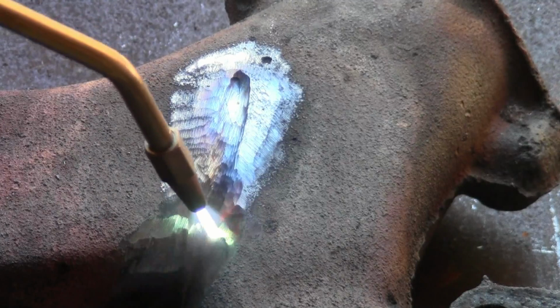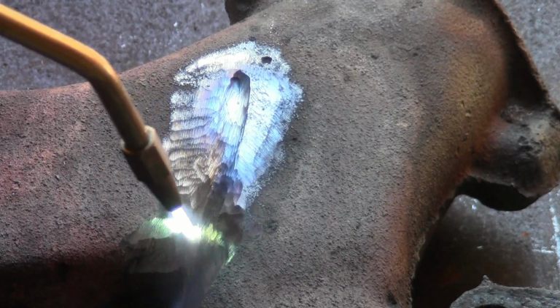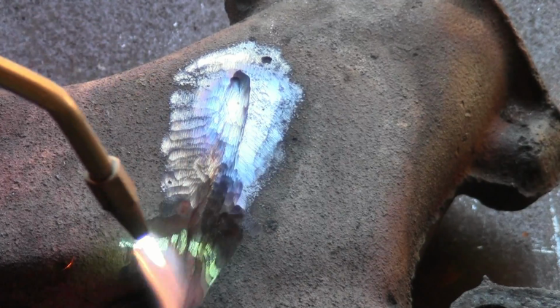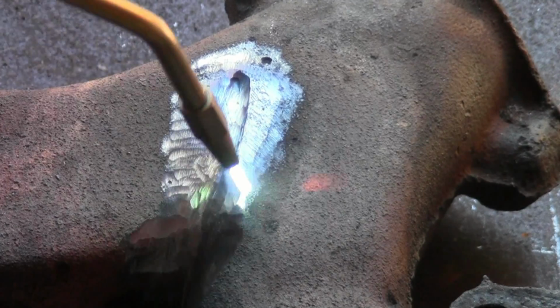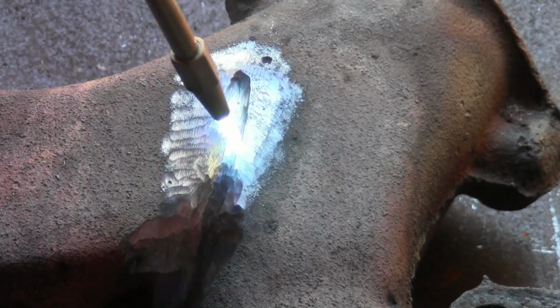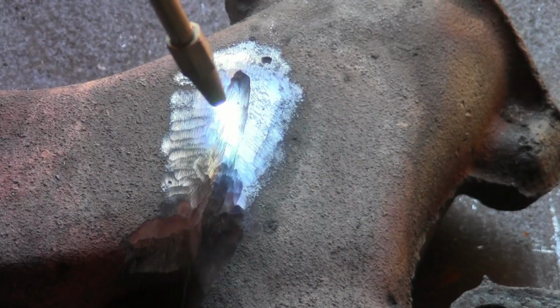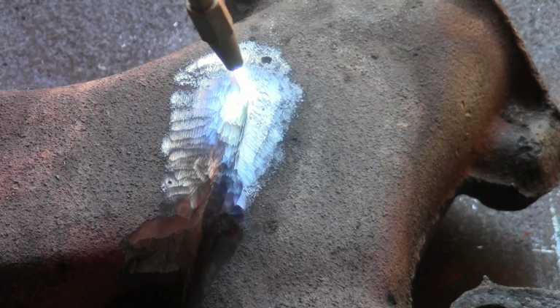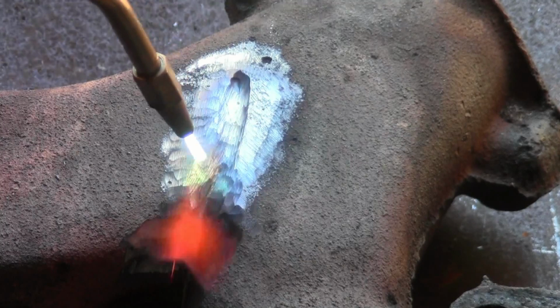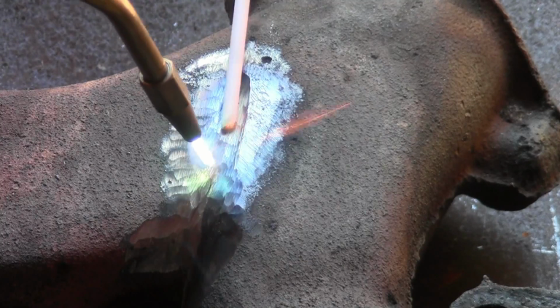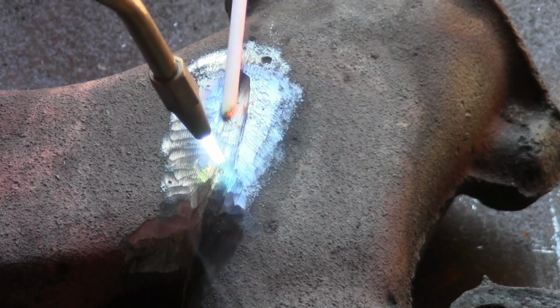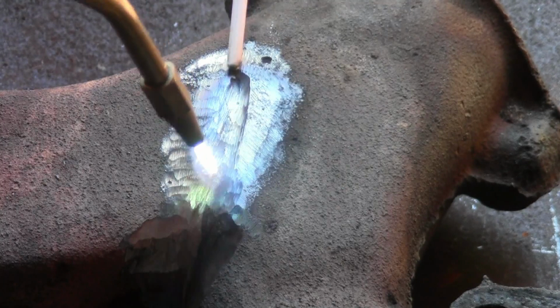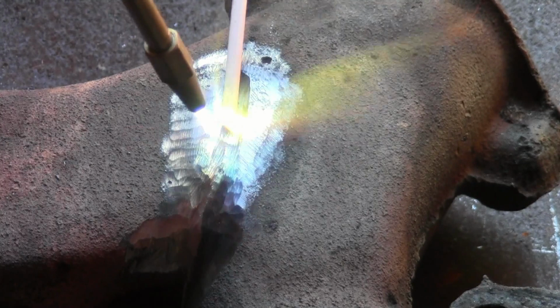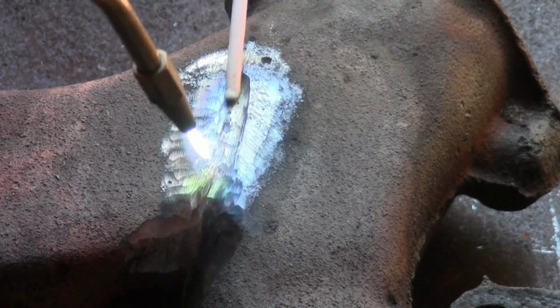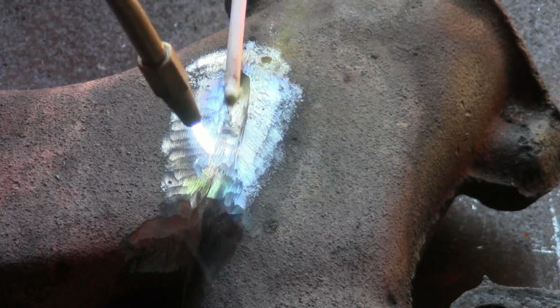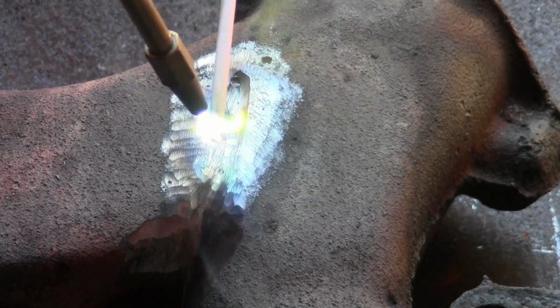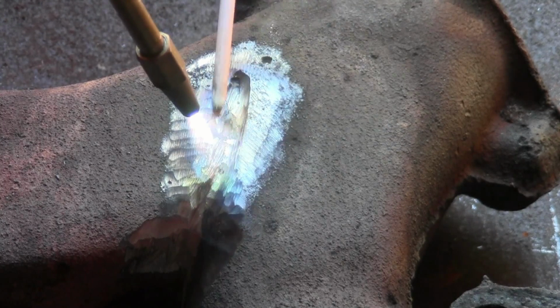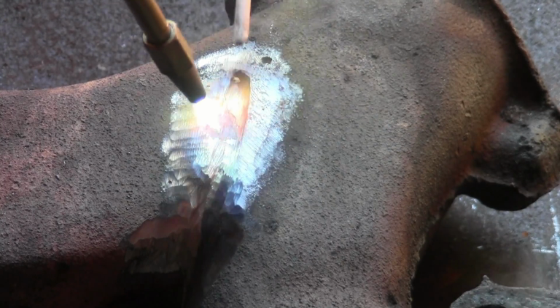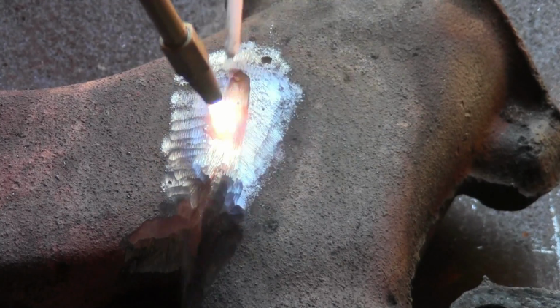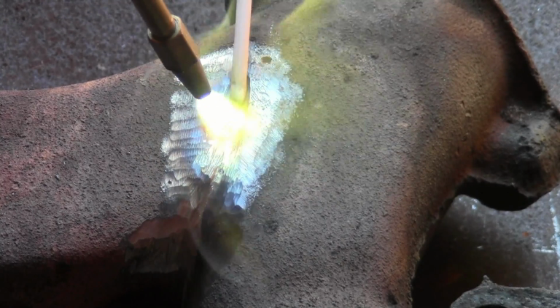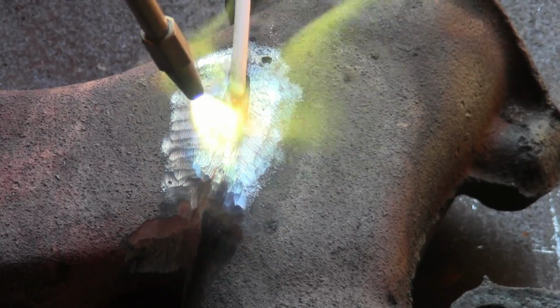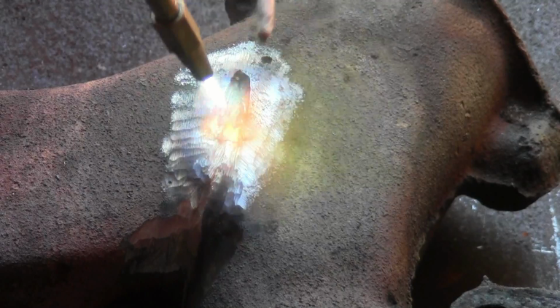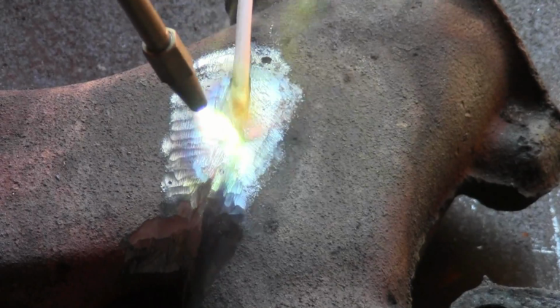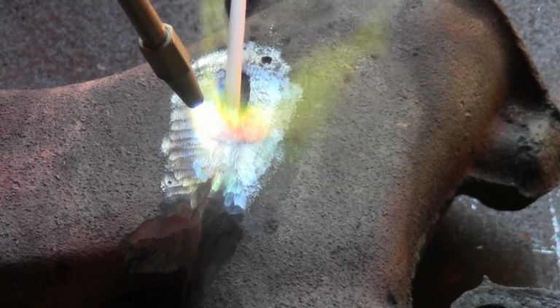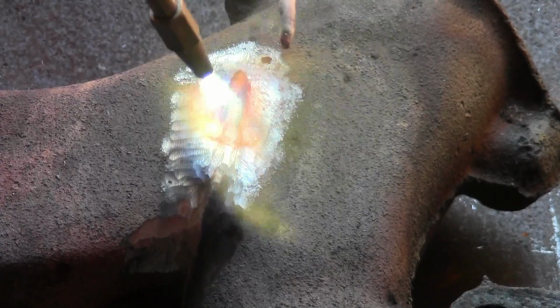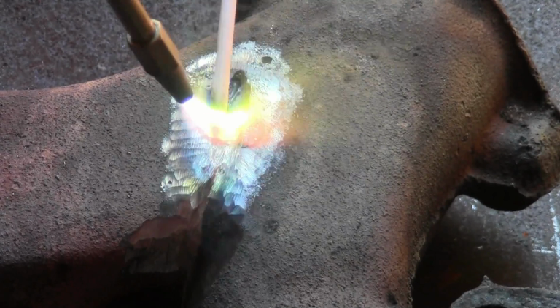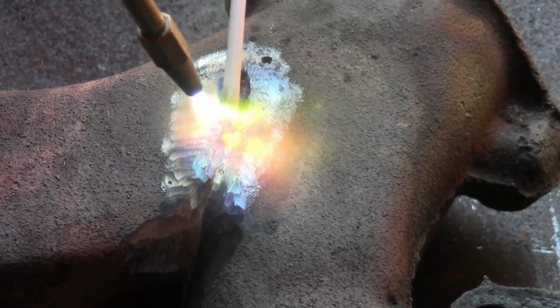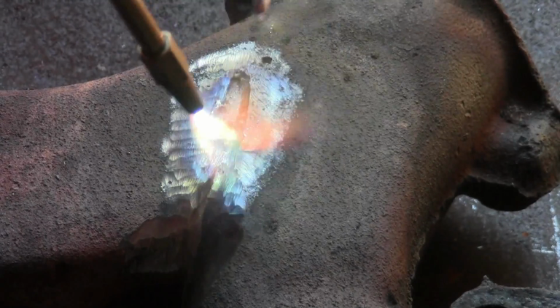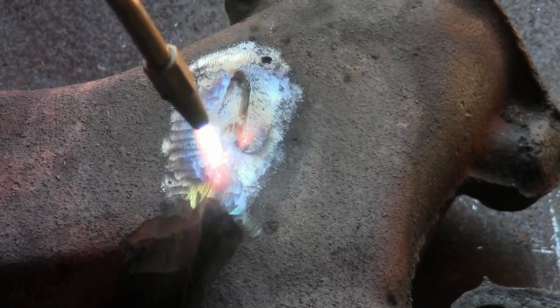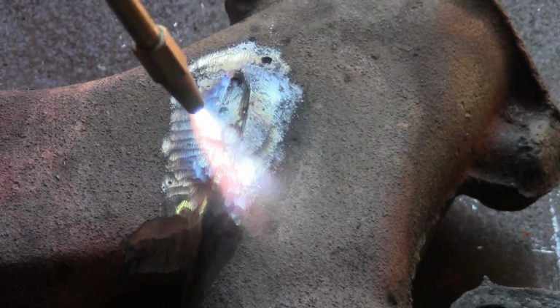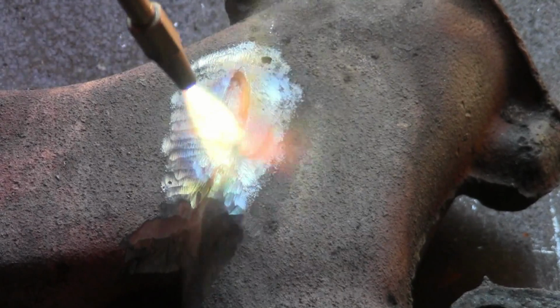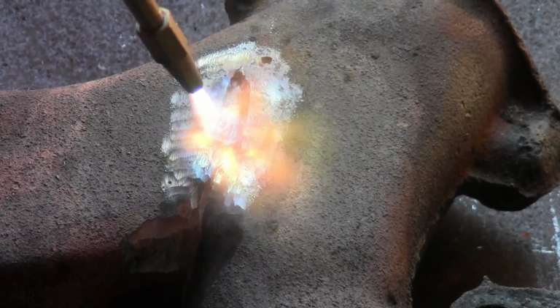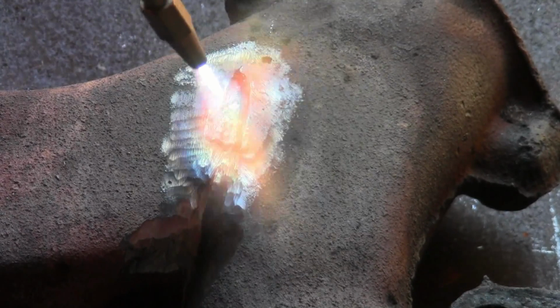There's no need to add the flux or the rod until the cast iron starts turning to a dull red color. Of course, we always grind off the scale, cut a groove through the crack, and work with bright shiny cast iron.